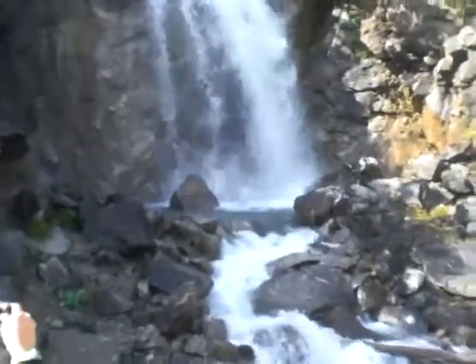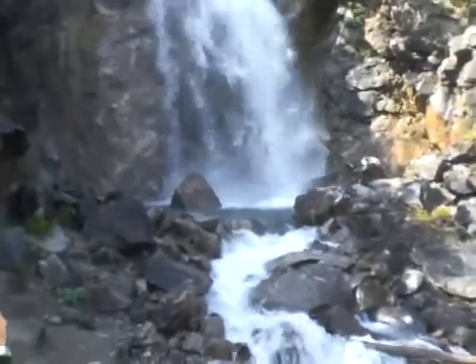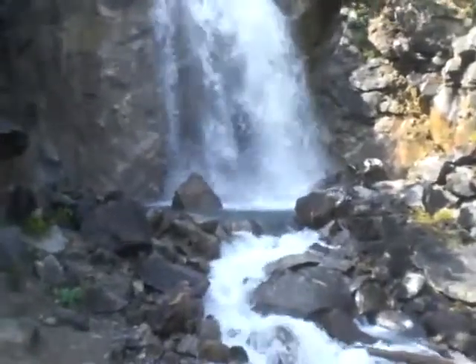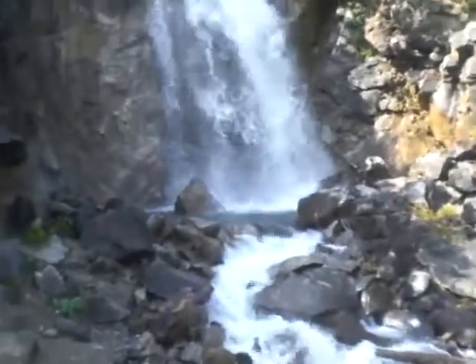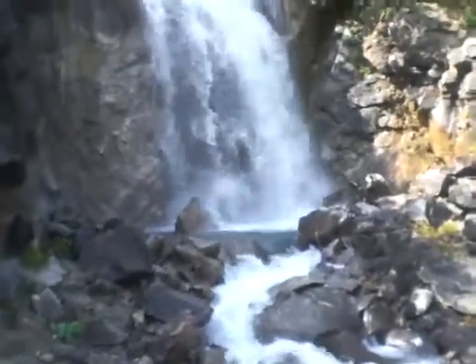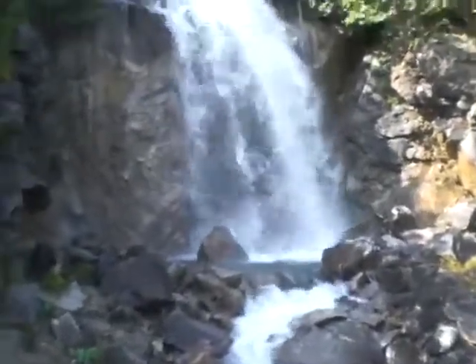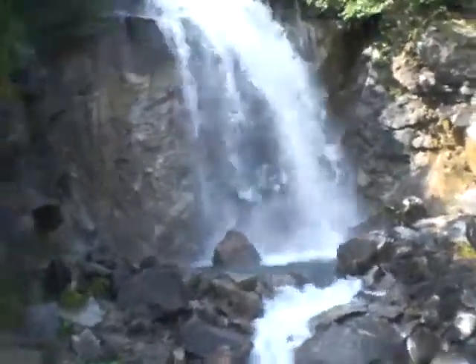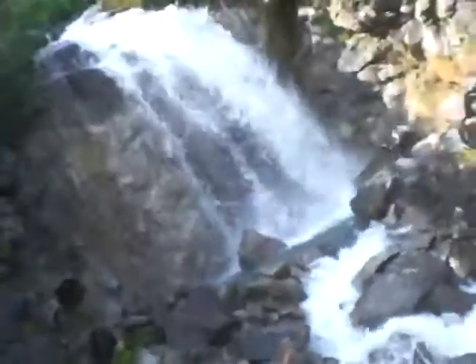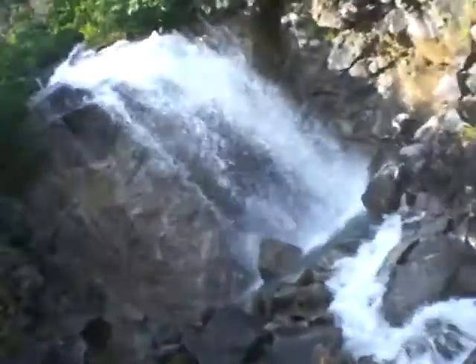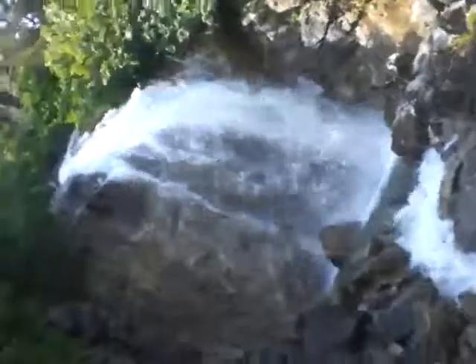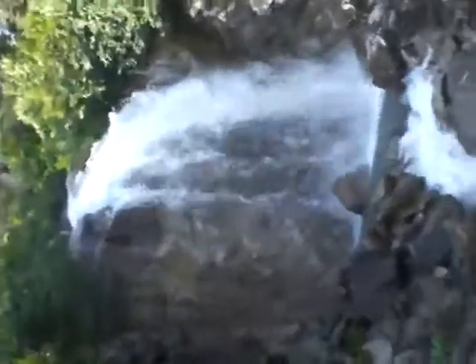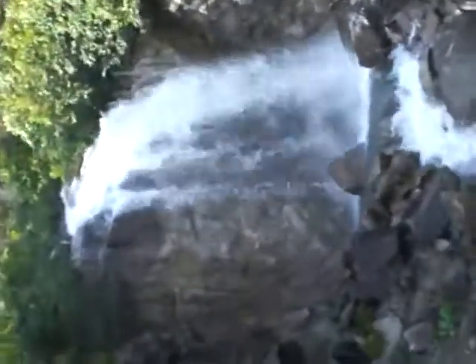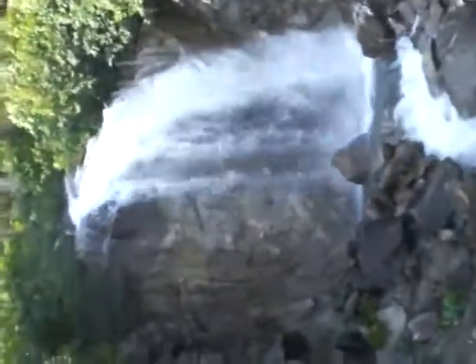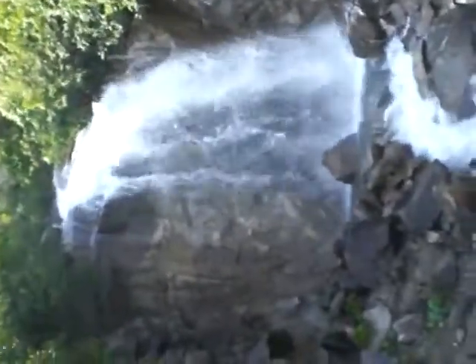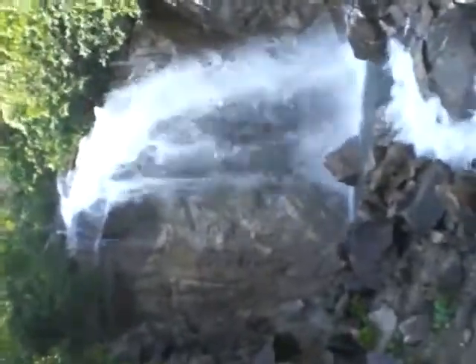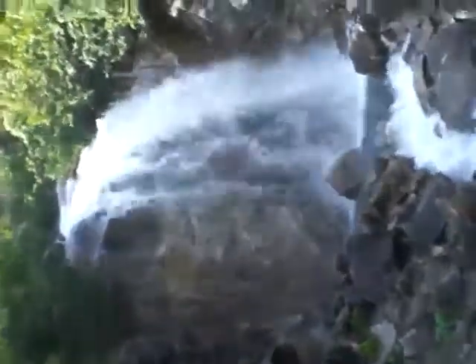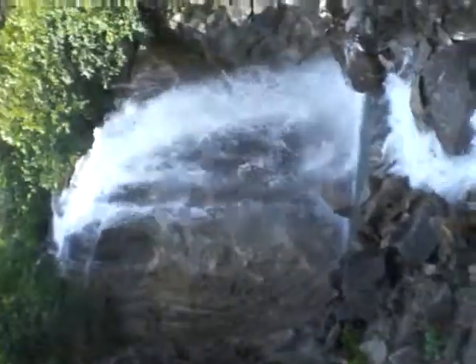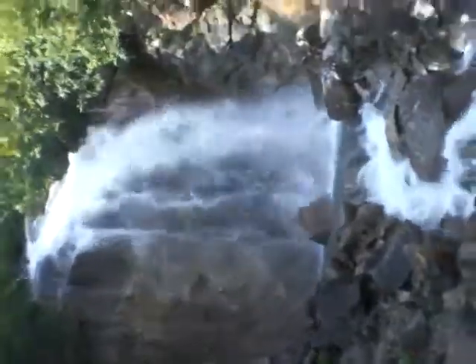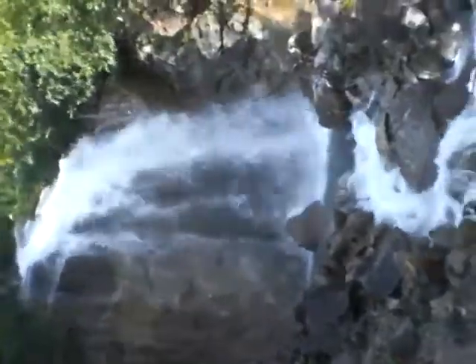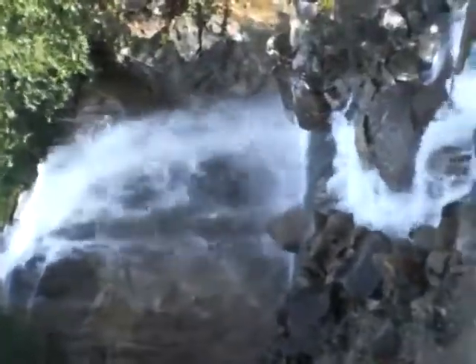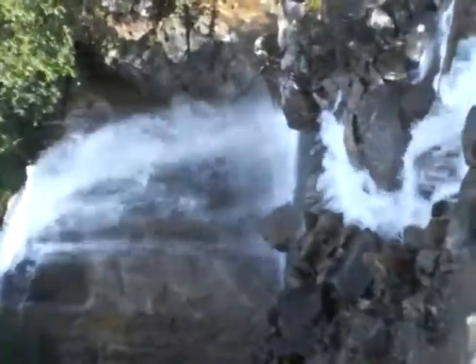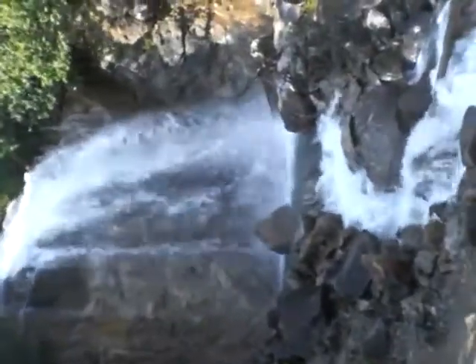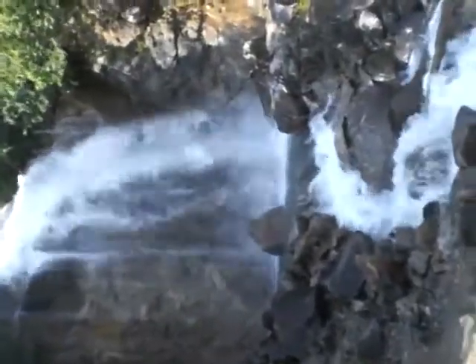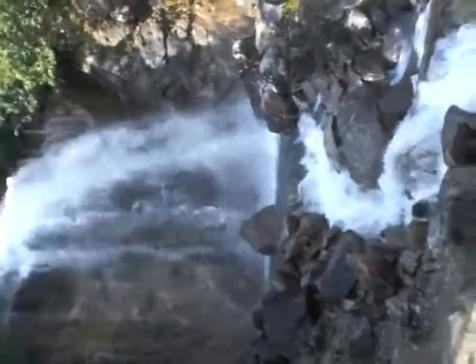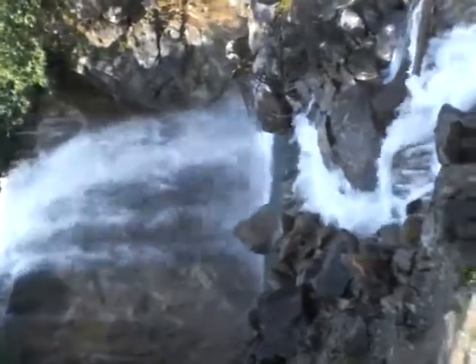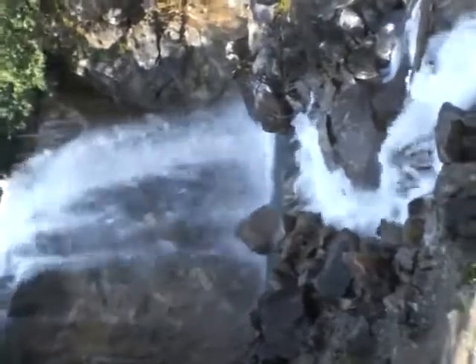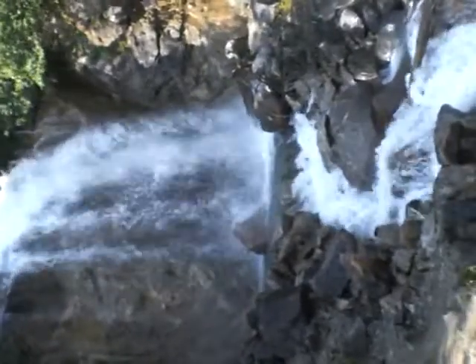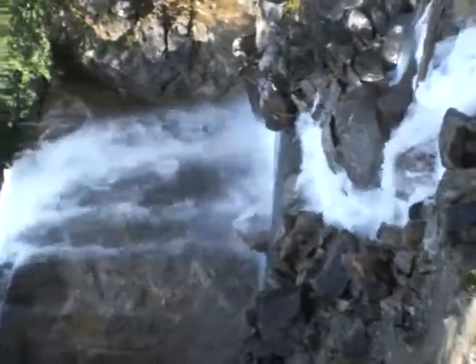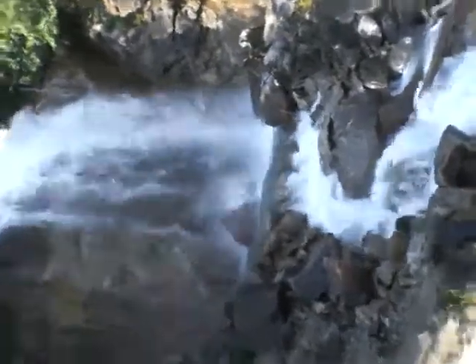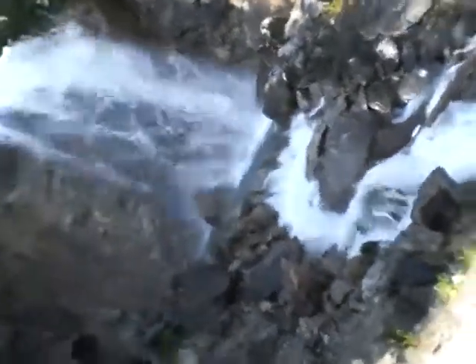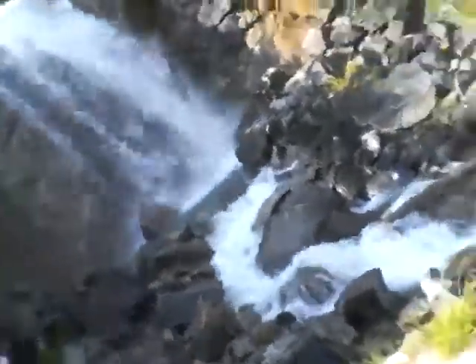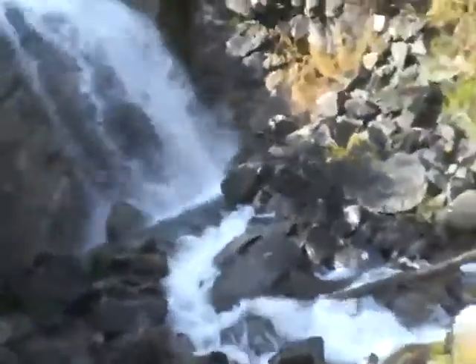This is called Bridal Veil Falls. This is beautiful. This is on the bike ride — the Klondike bike ride.